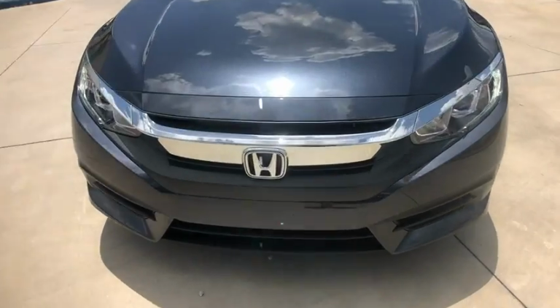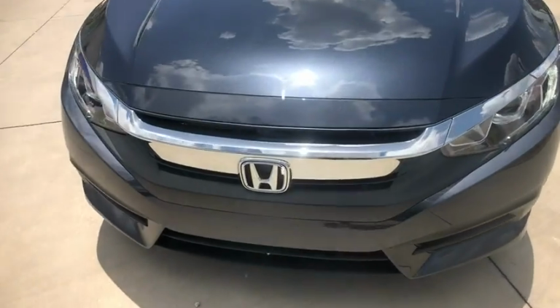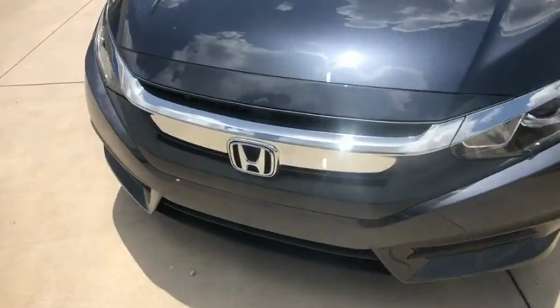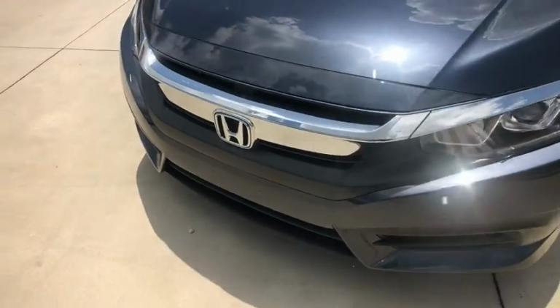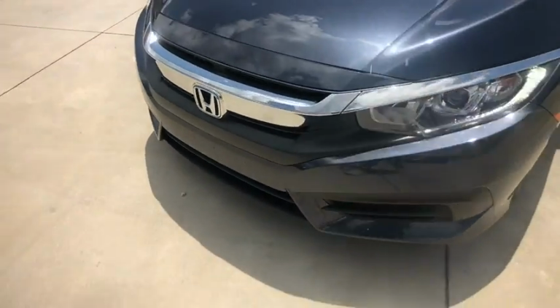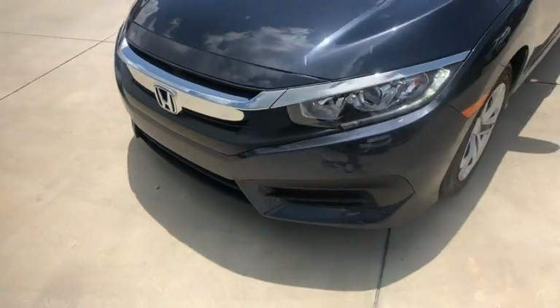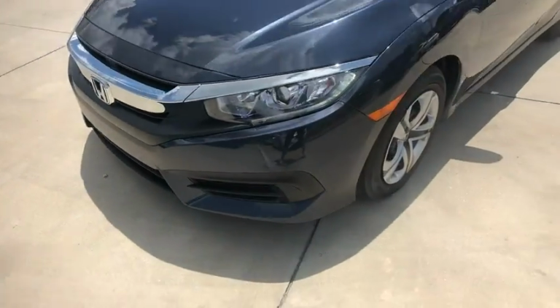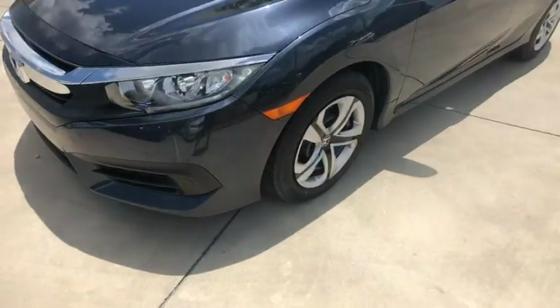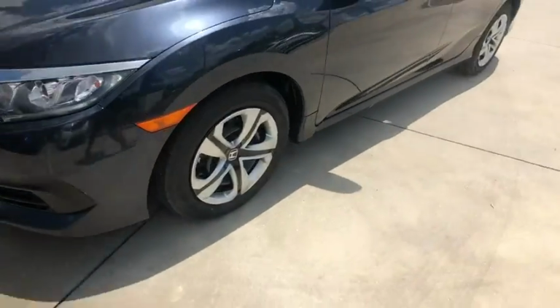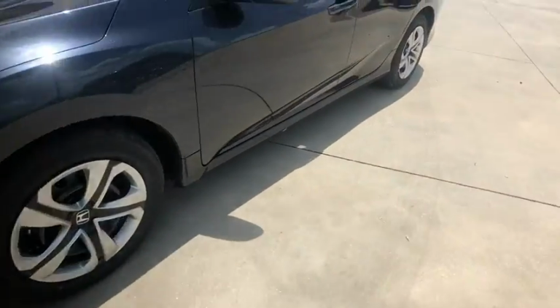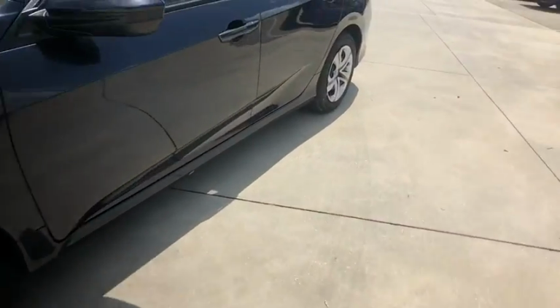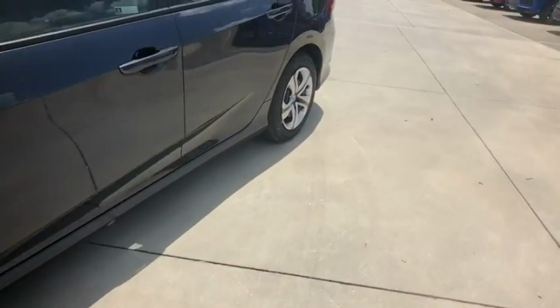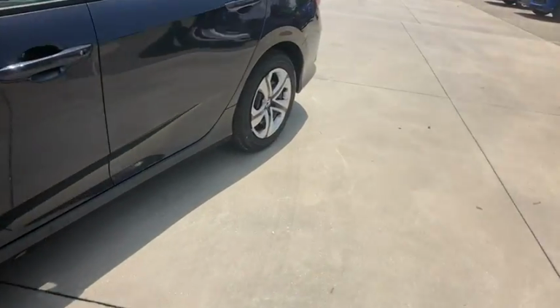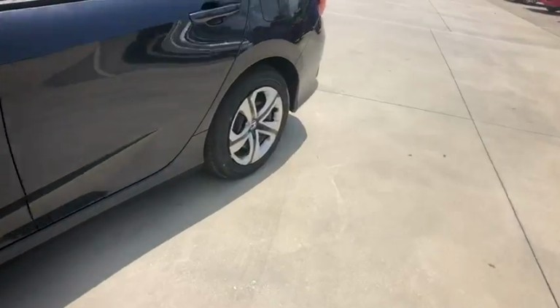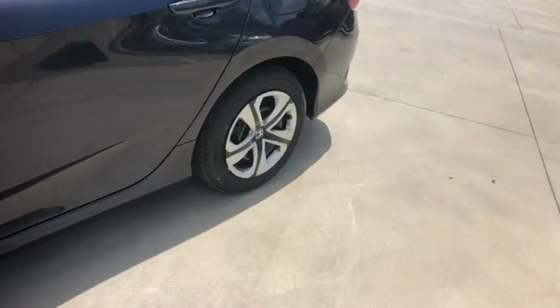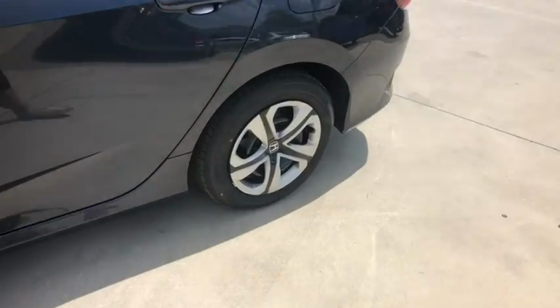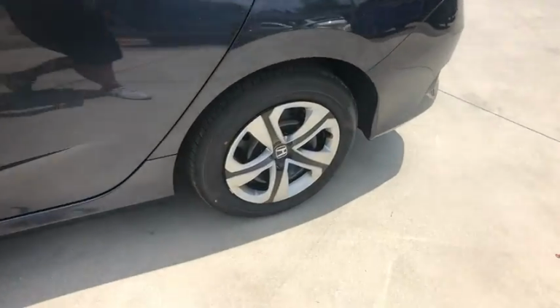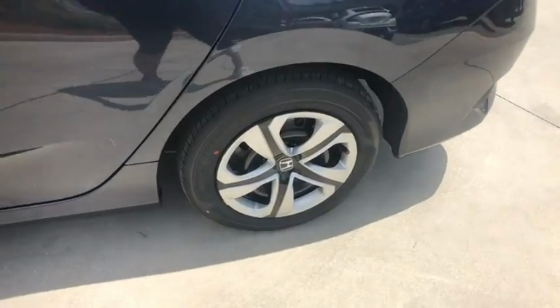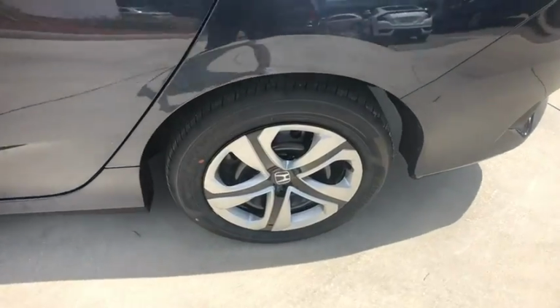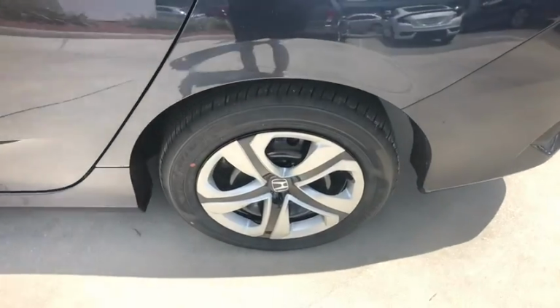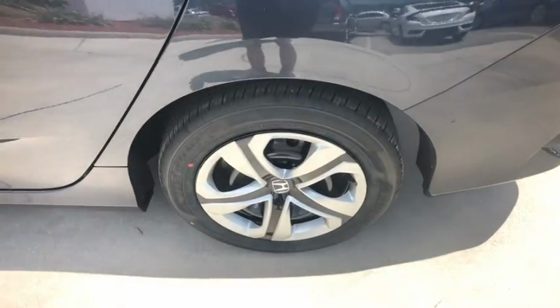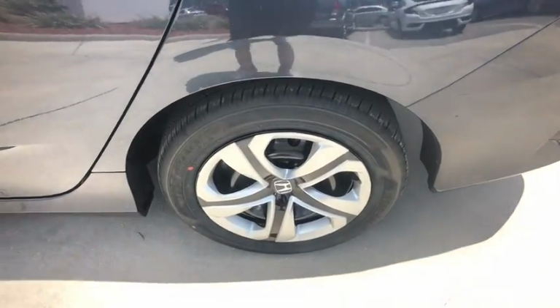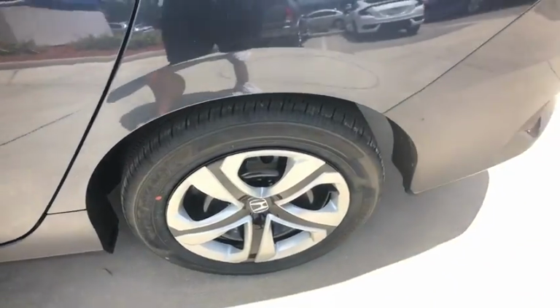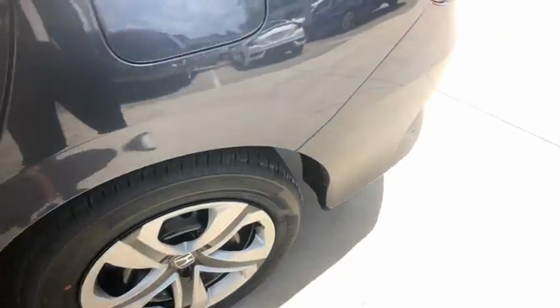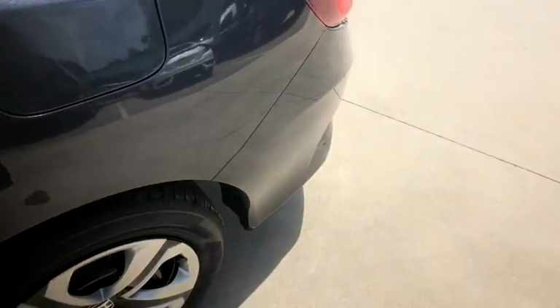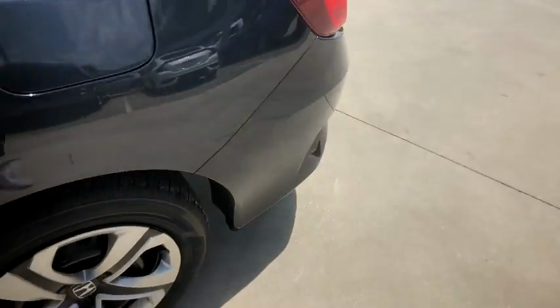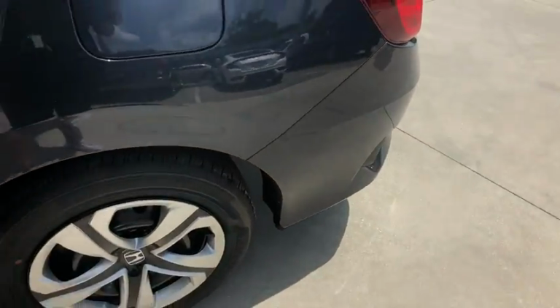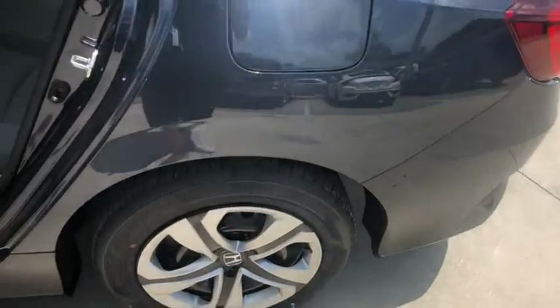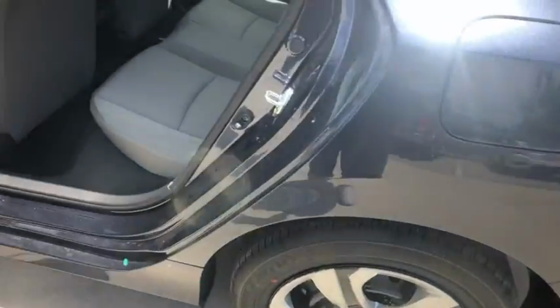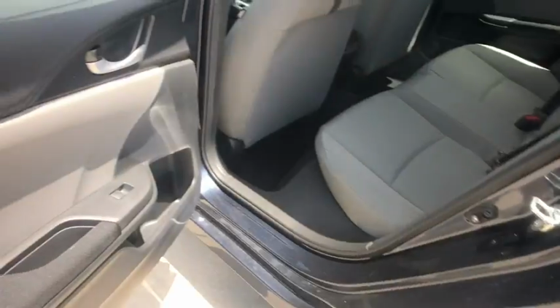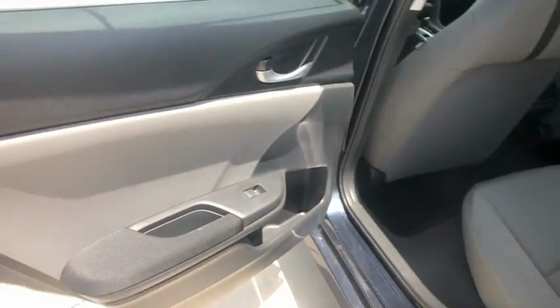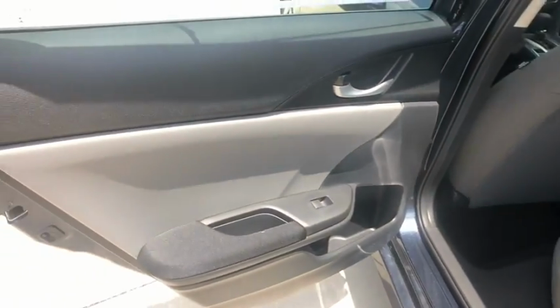Panic alarm, remote keyless entry, front bucket seats, driver vanity mirror, cloth seat trim, front reading lamp, tilt steering wheel, passenger vanity mirror, speed control.